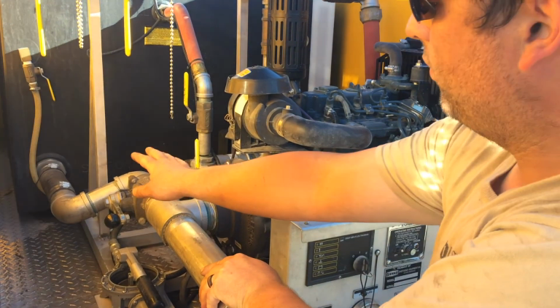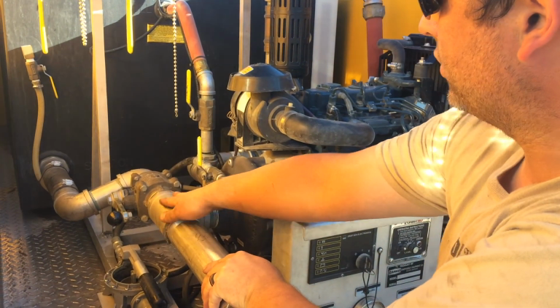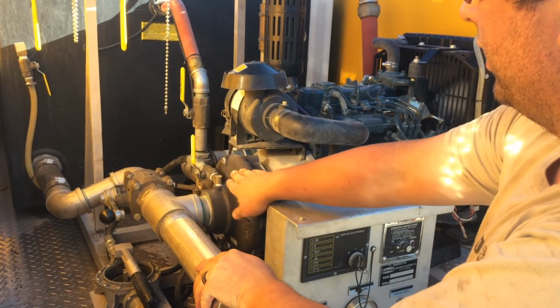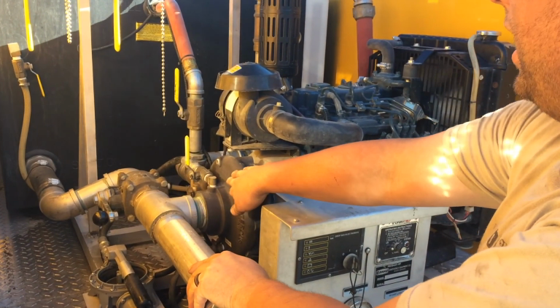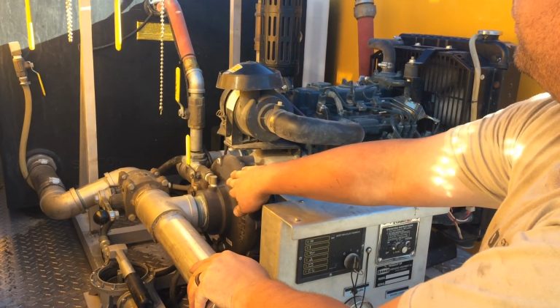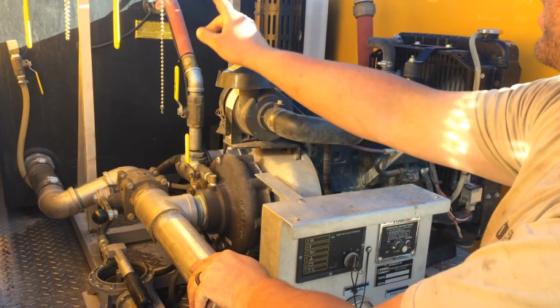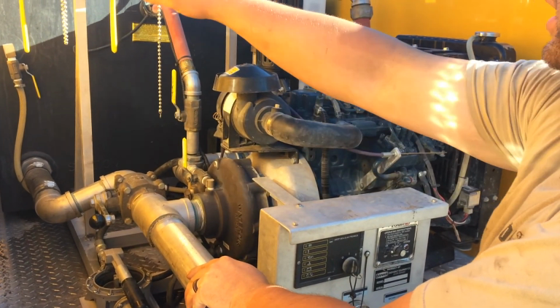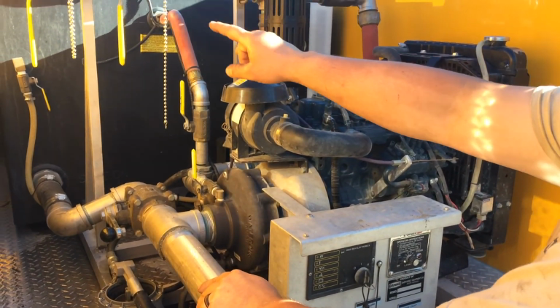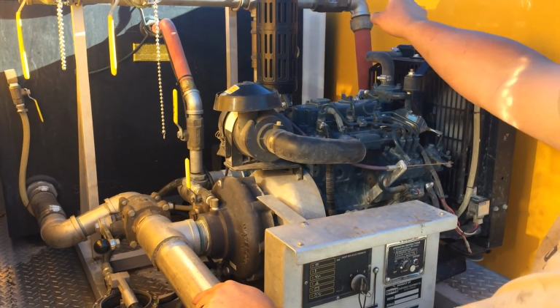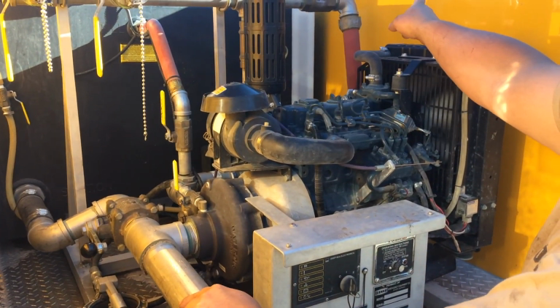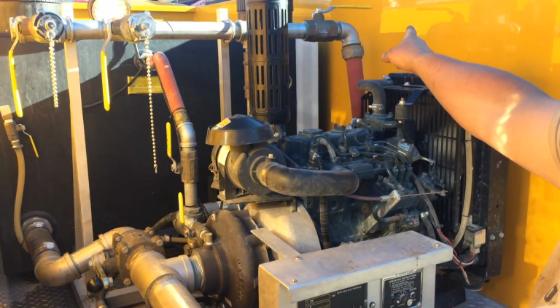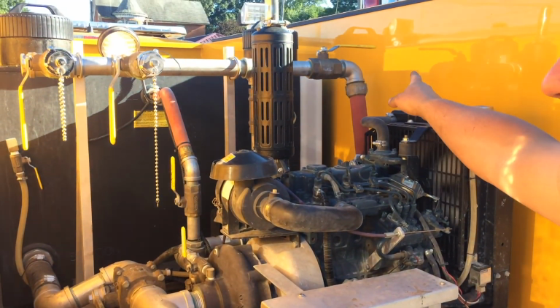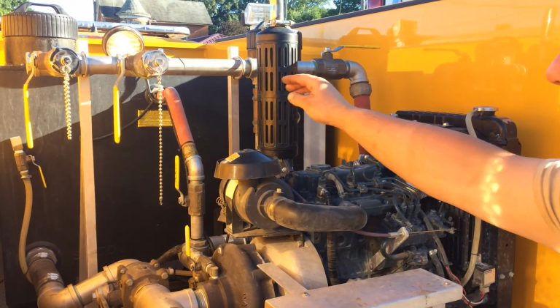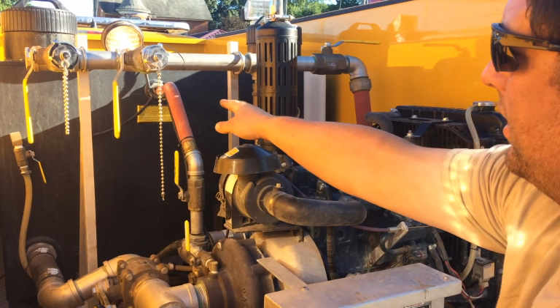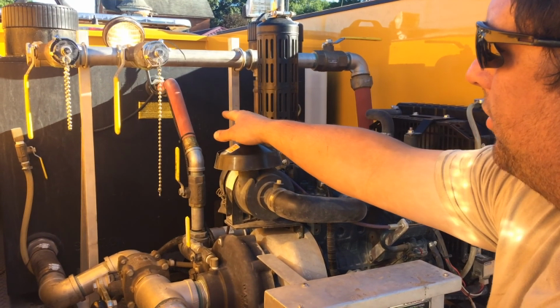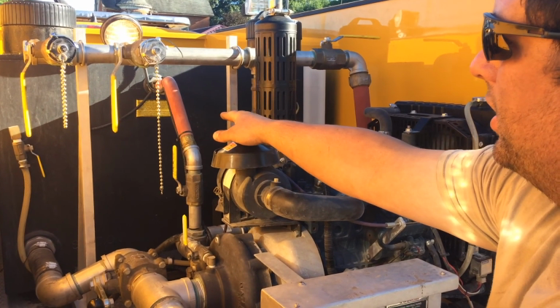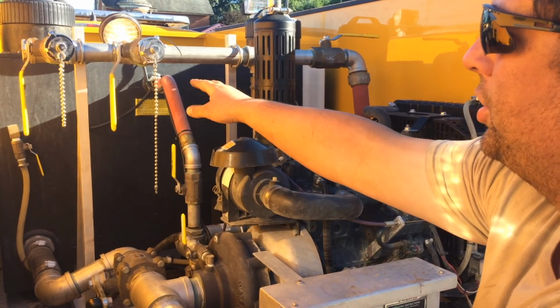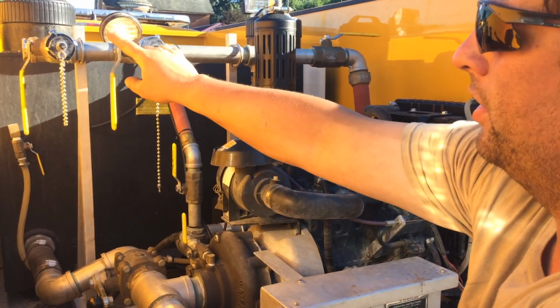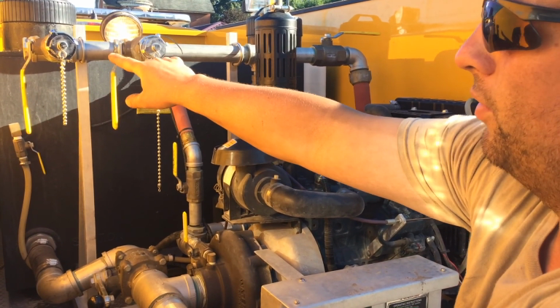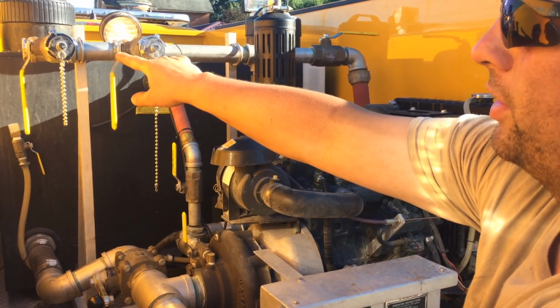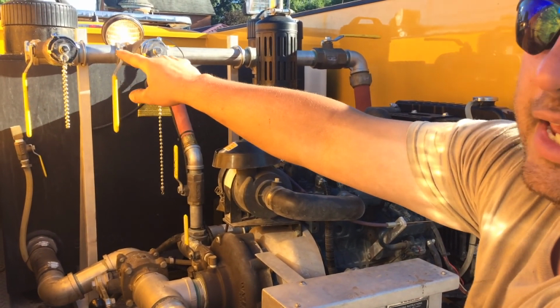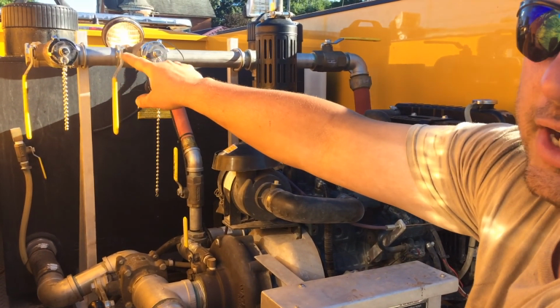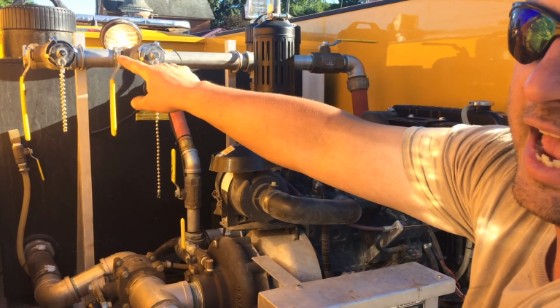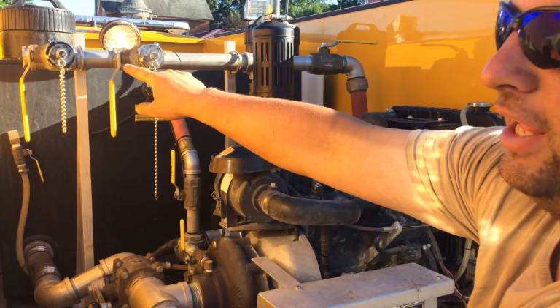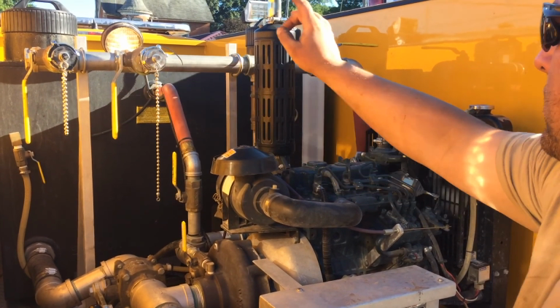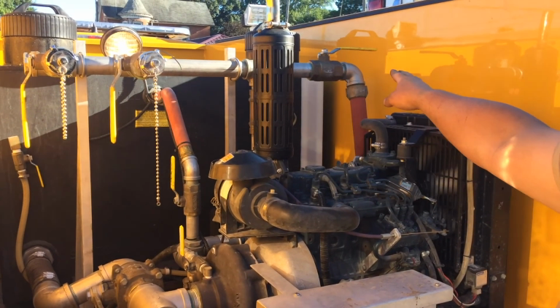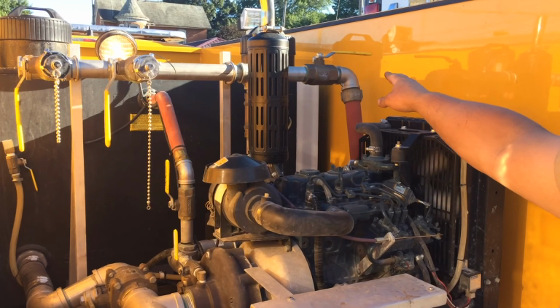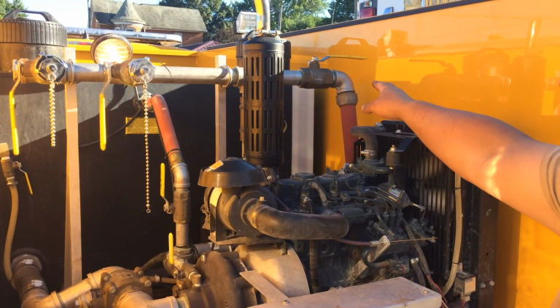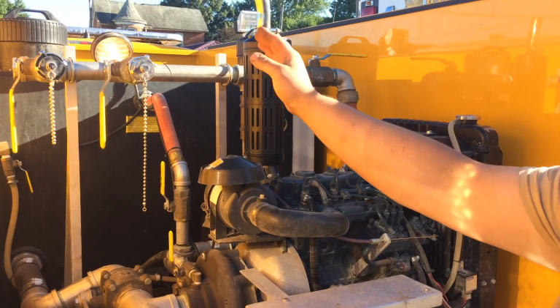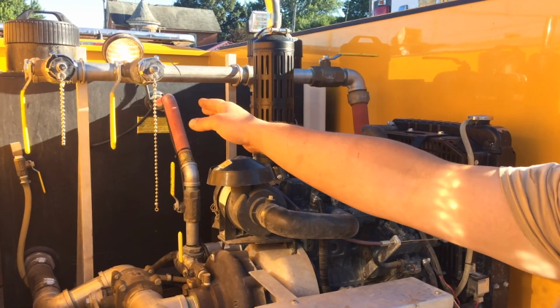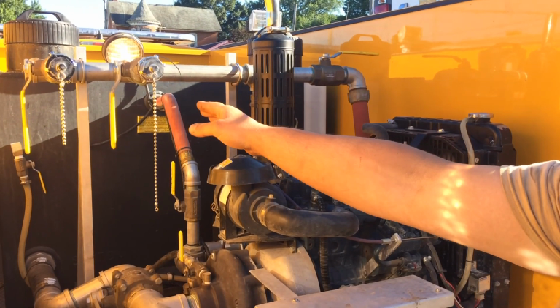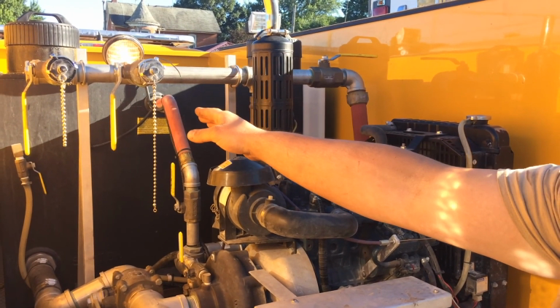Once there's water in the pump, take your desired outlet — whether it be the tank recirculation, the 2-inch or inch-and-a-half lines, or the deck gun — and turn those valves on.